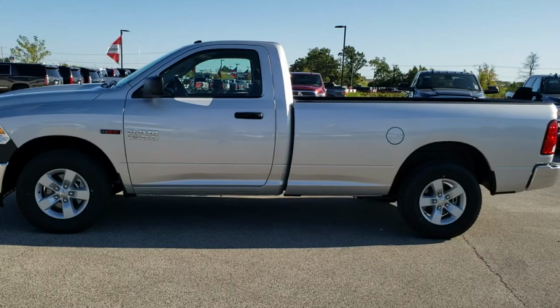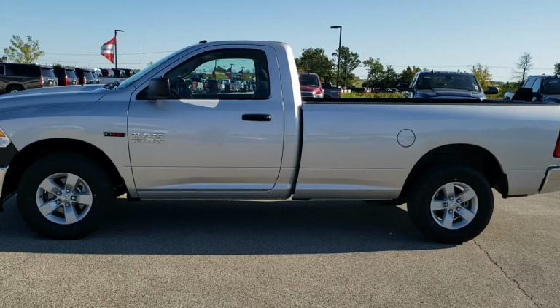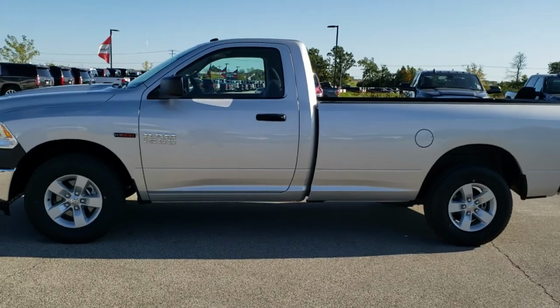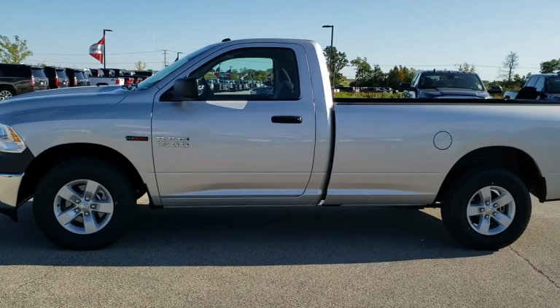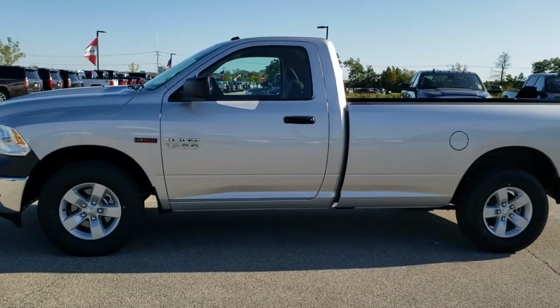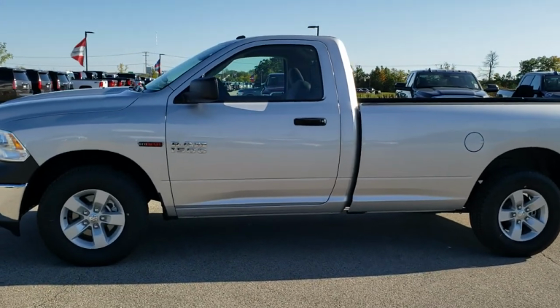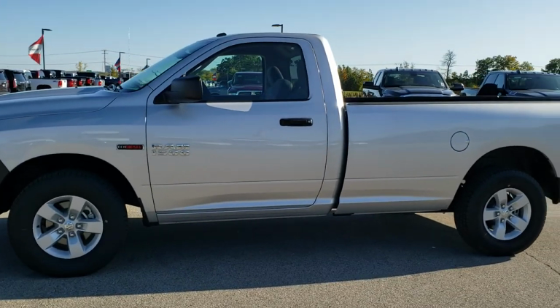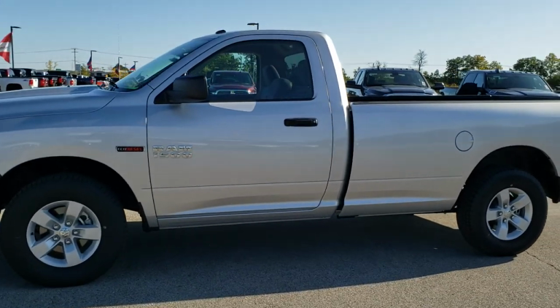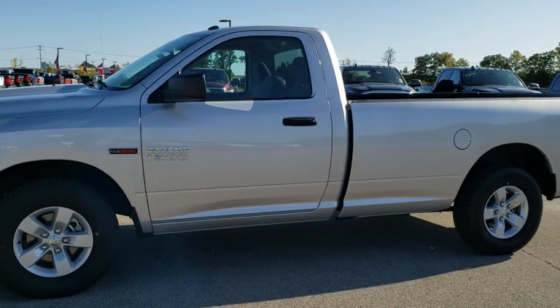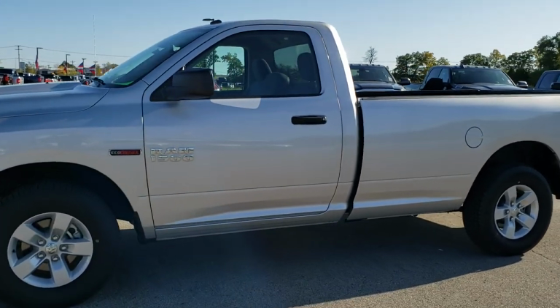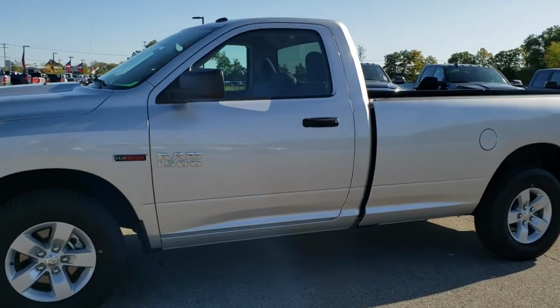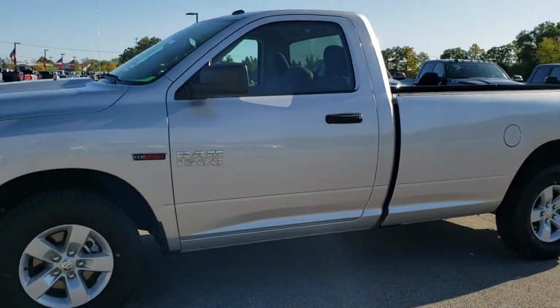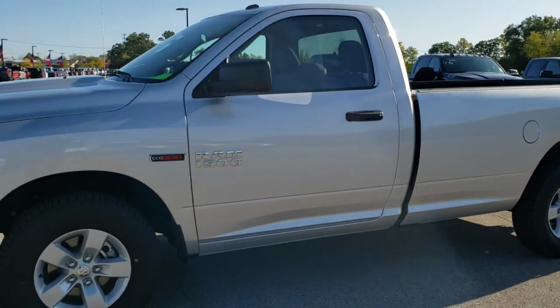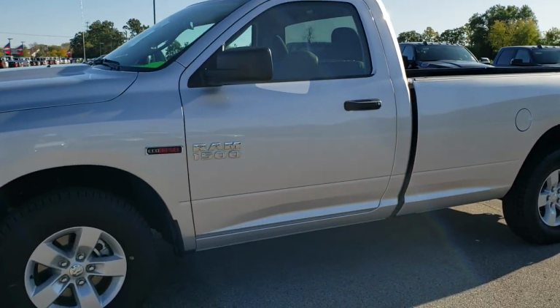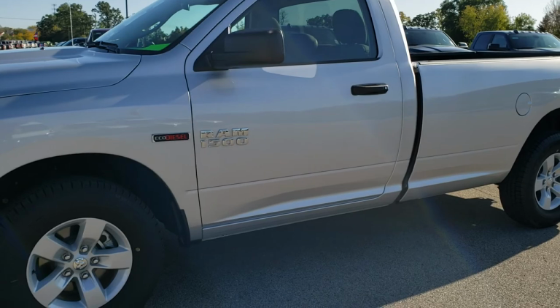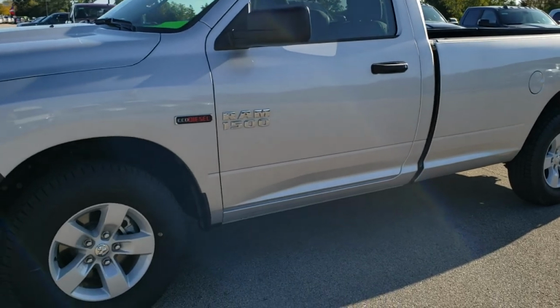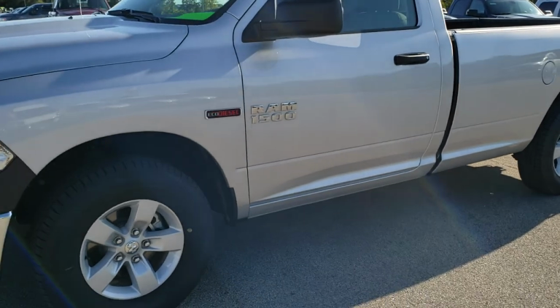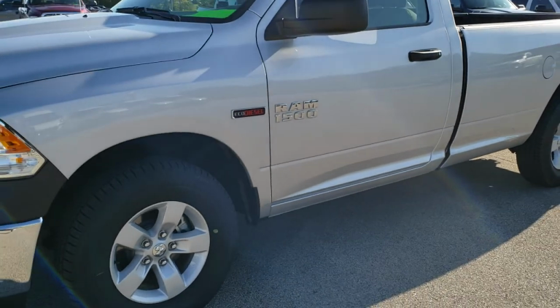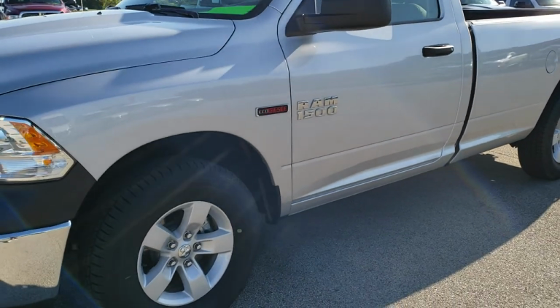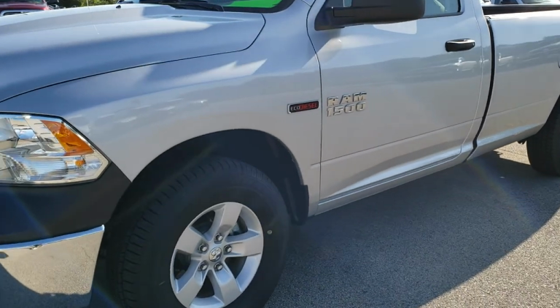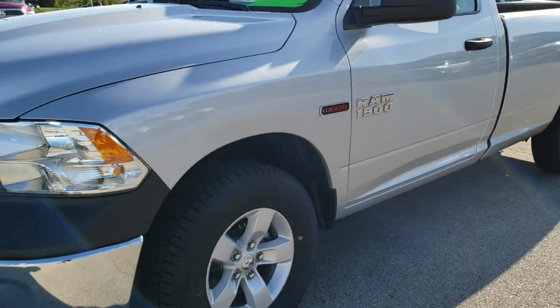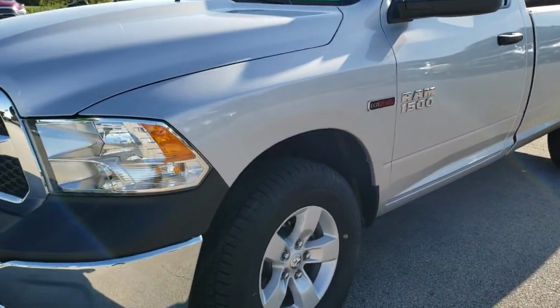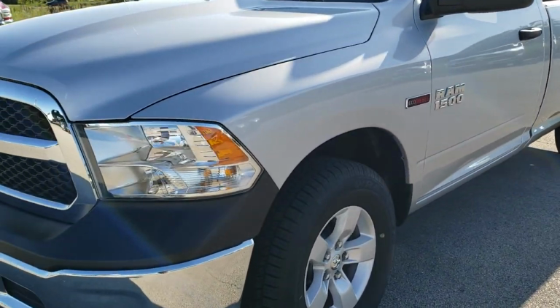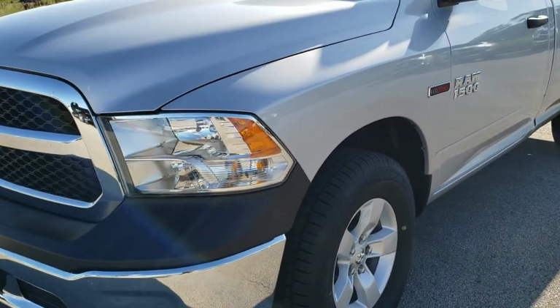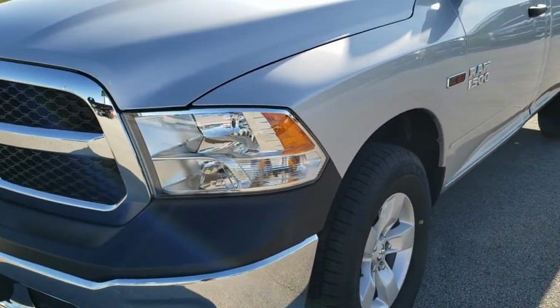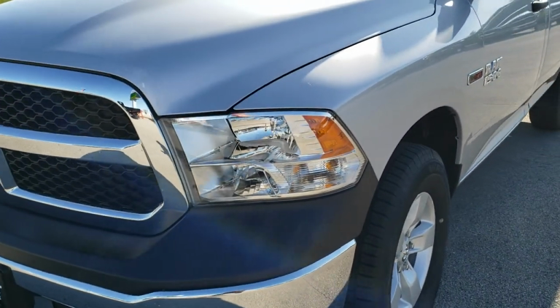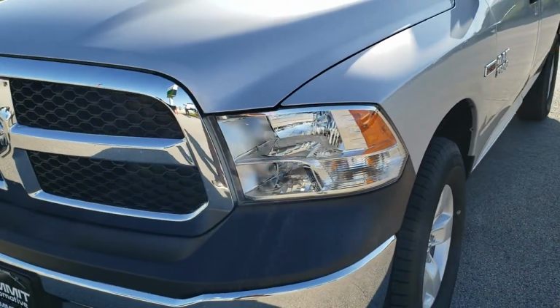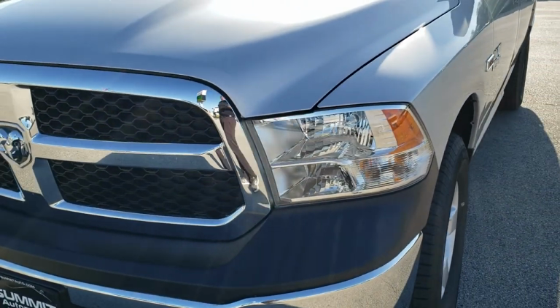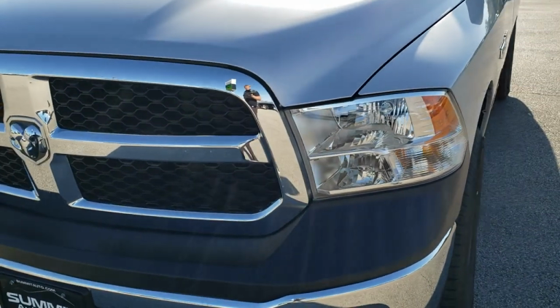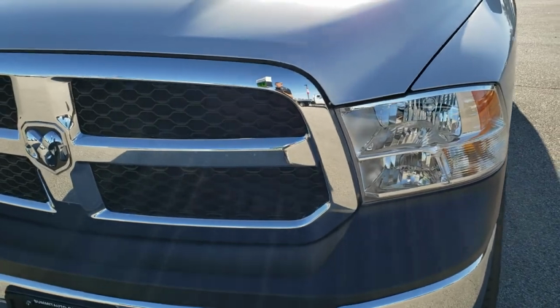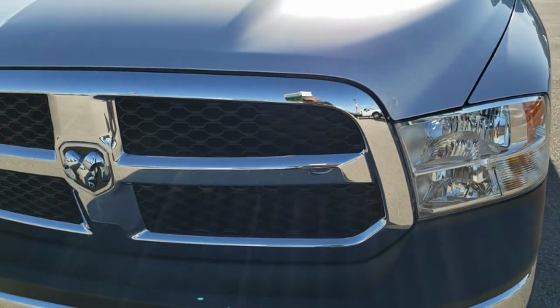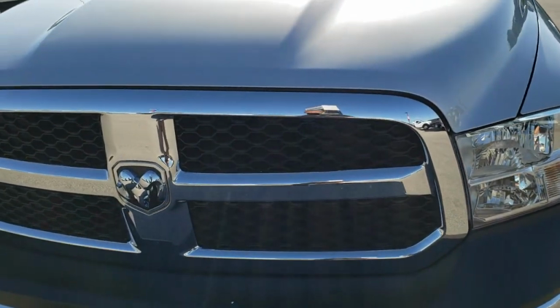This is stock number AT337A. We are here at Summit Automotive in Fond du Lac, Wisconsin, your new and used light duty and Ram truck headquarters.